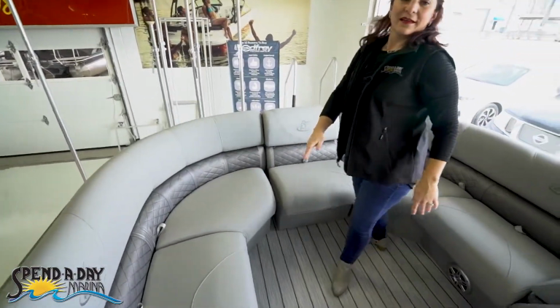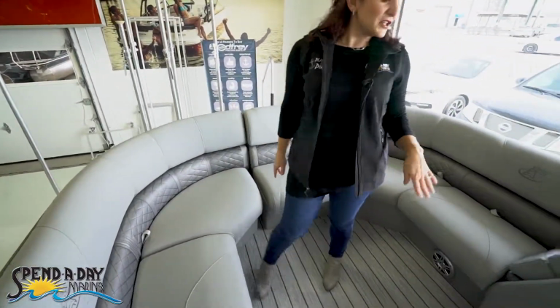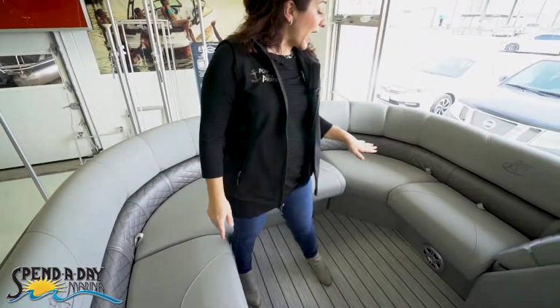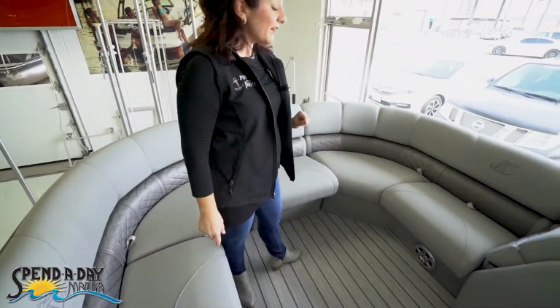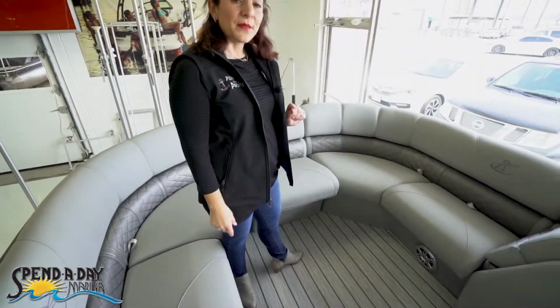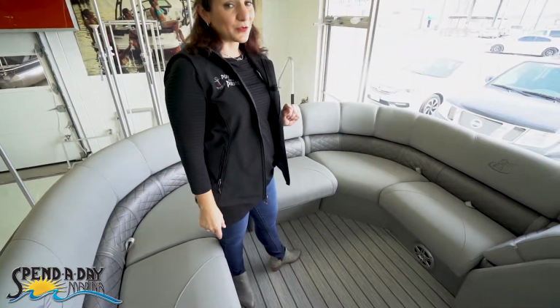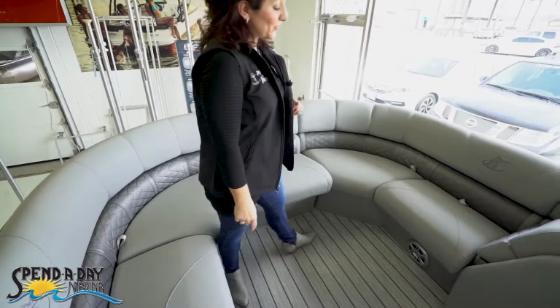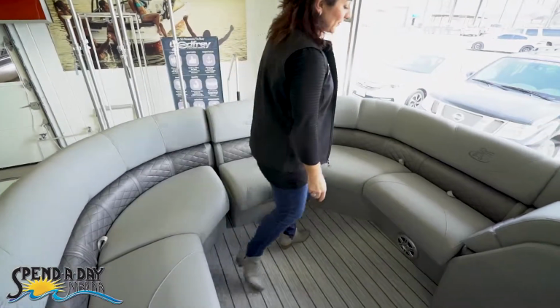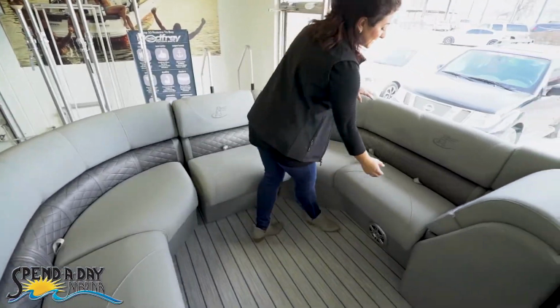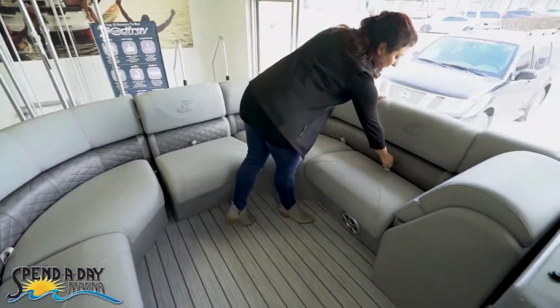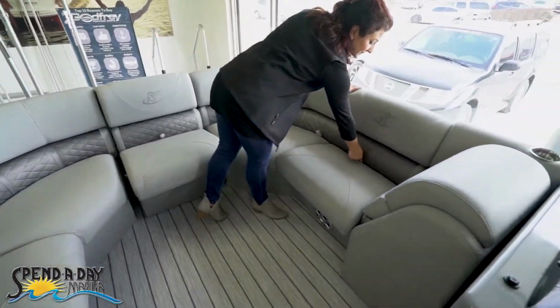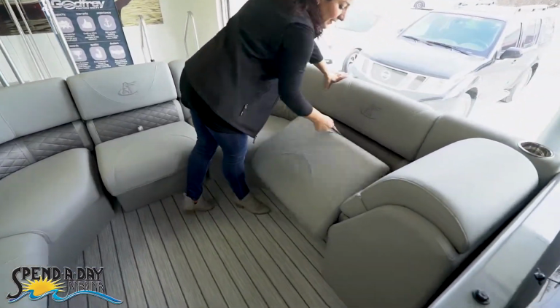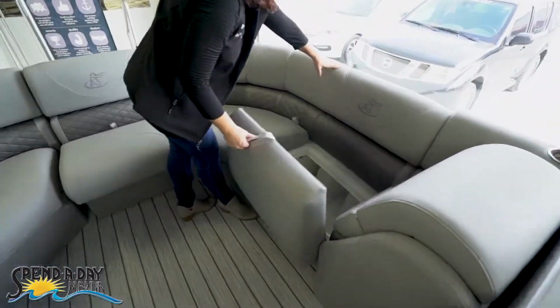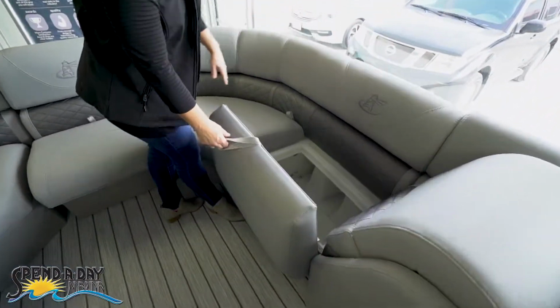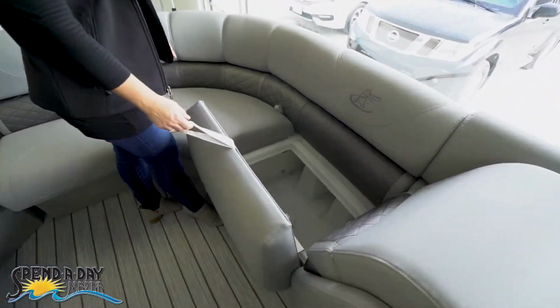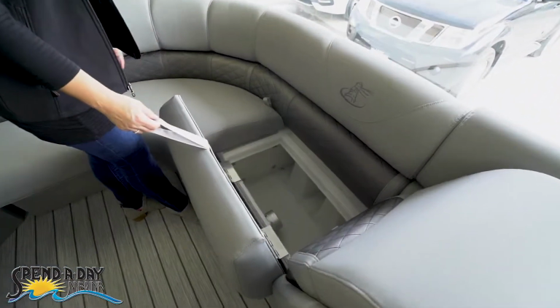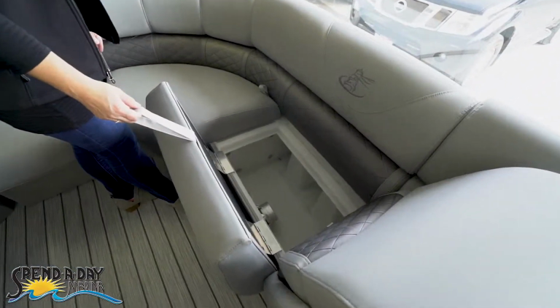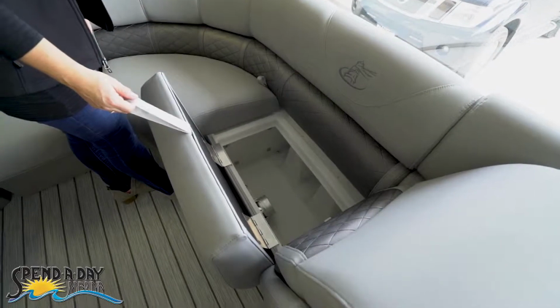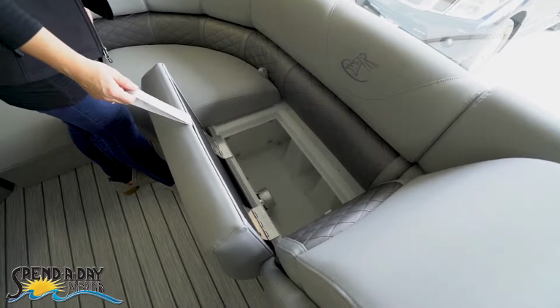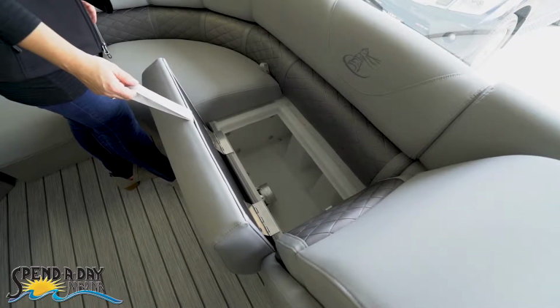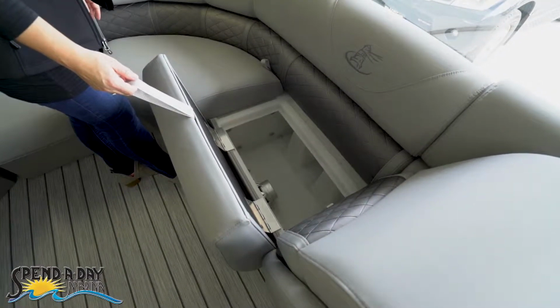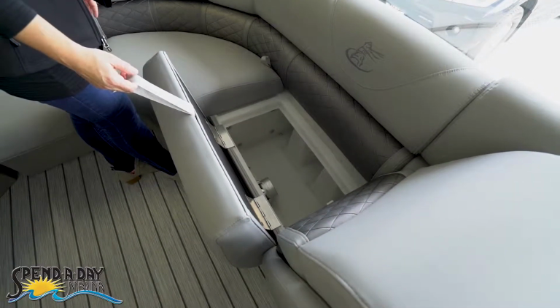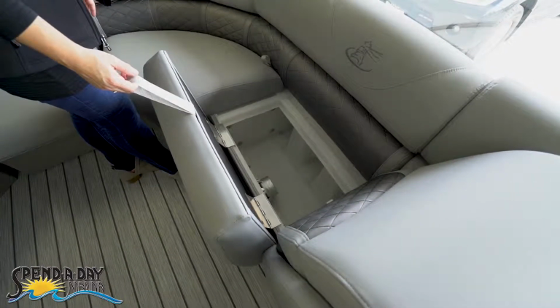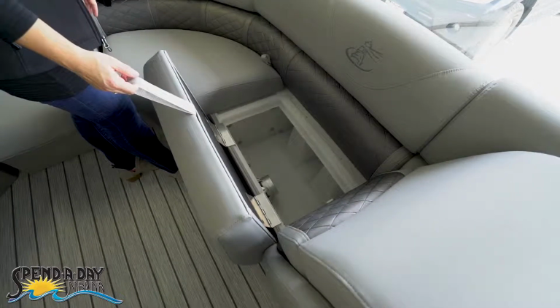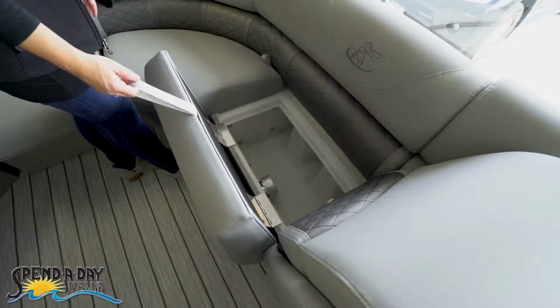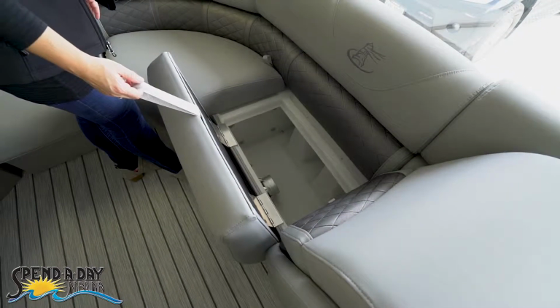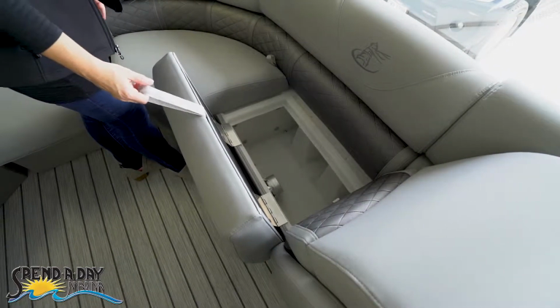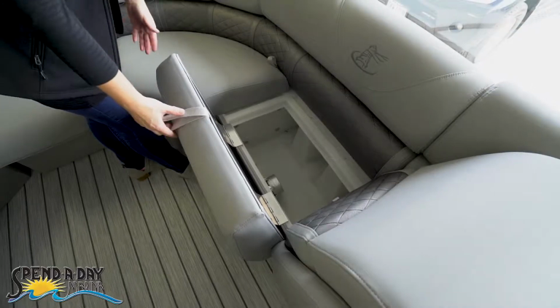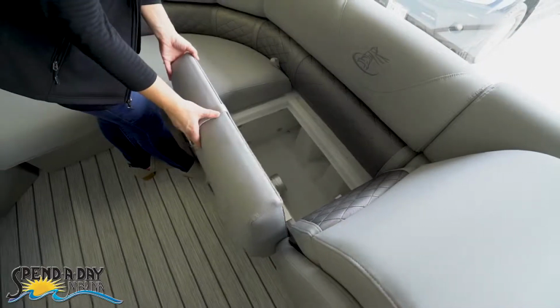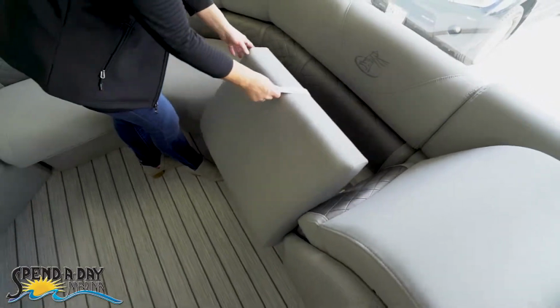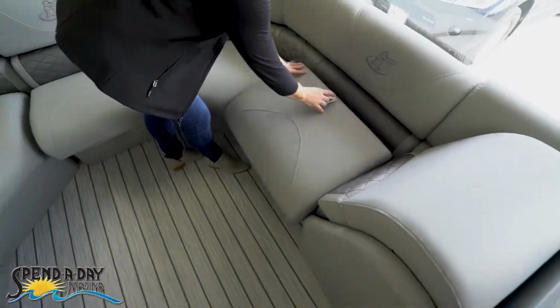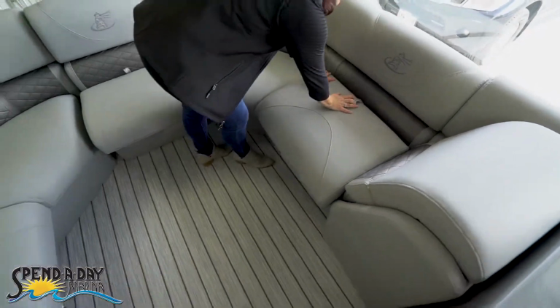In addition, you'll have easy storage underneath all of these seats. Lift up on the handle and everything is compartmentalized with drains and rotocast plastic seat bases.